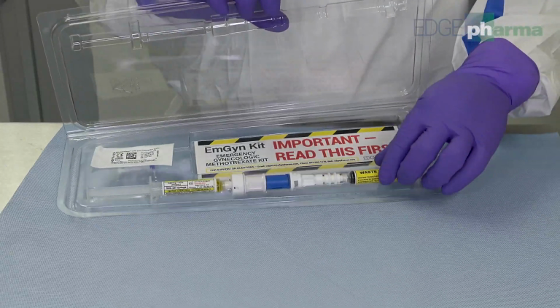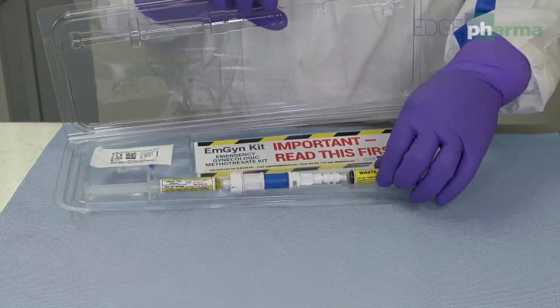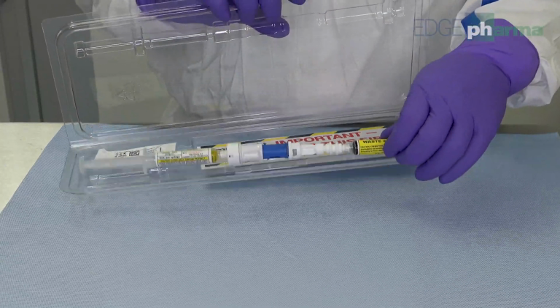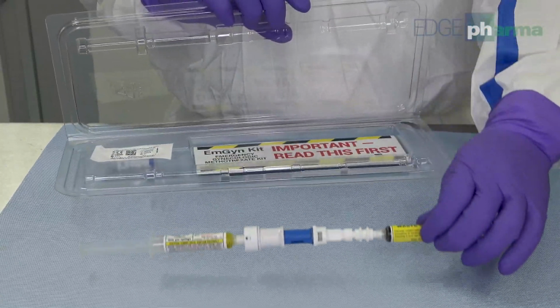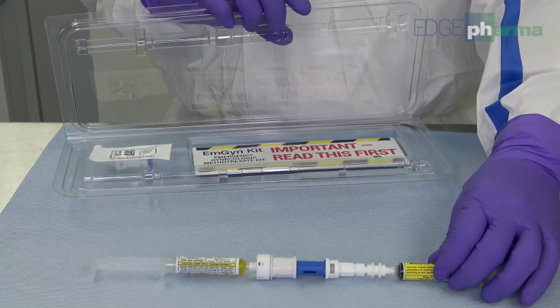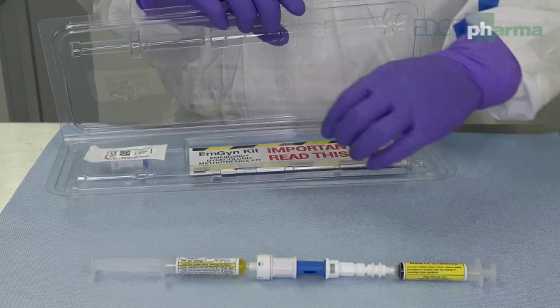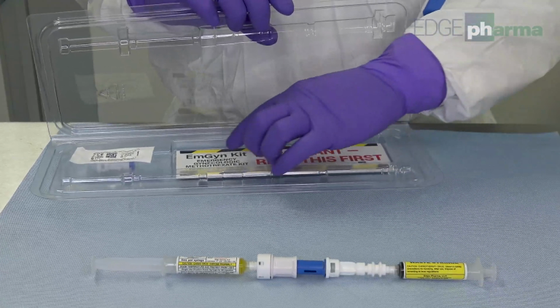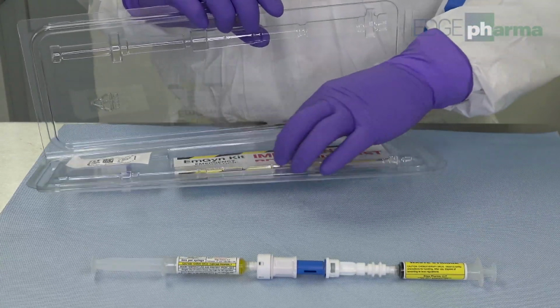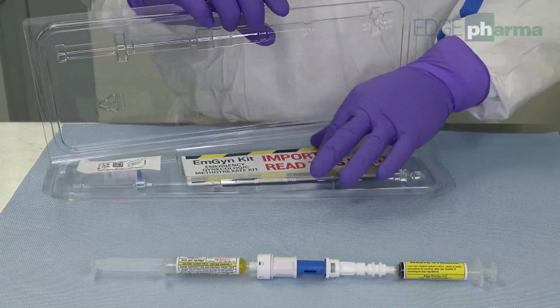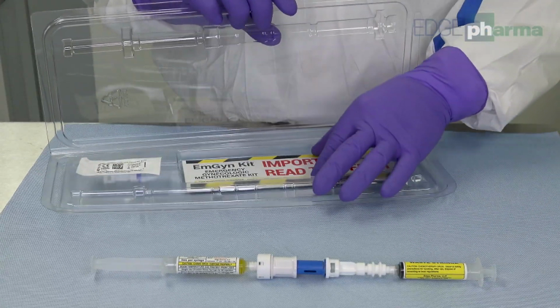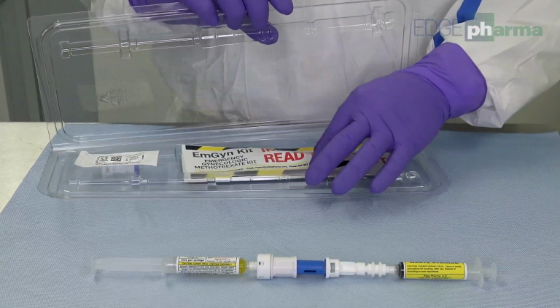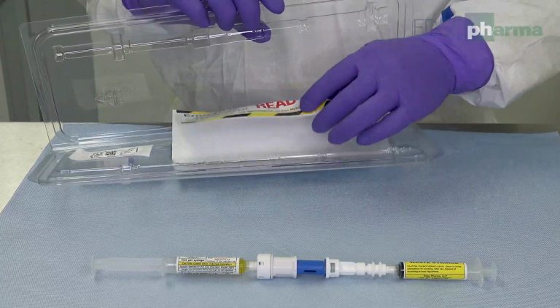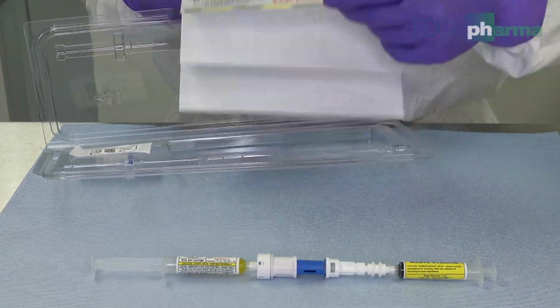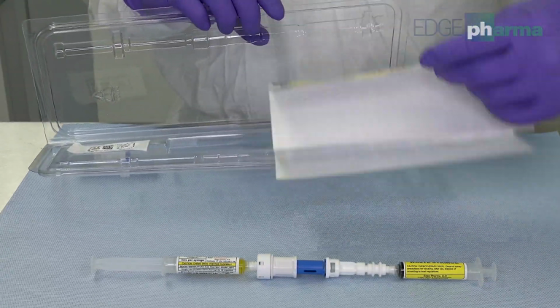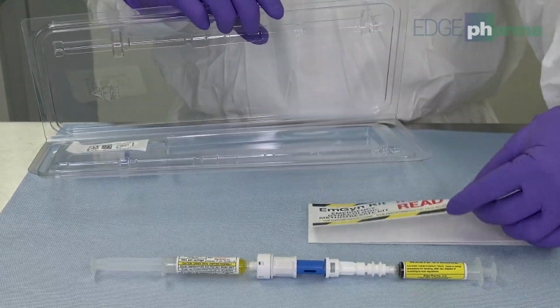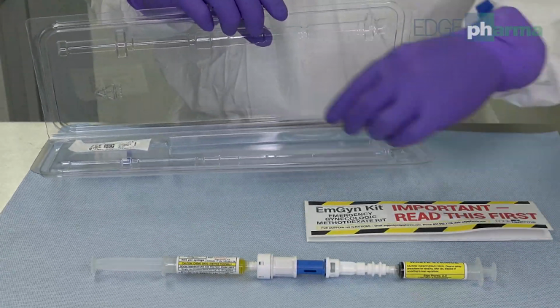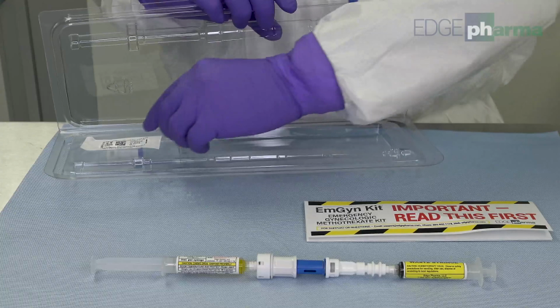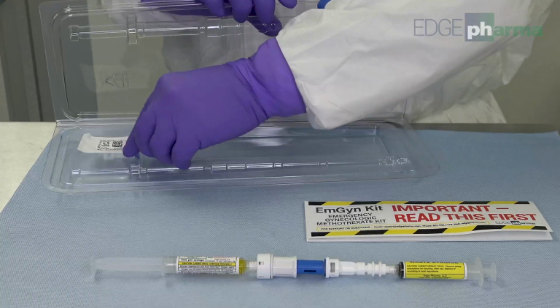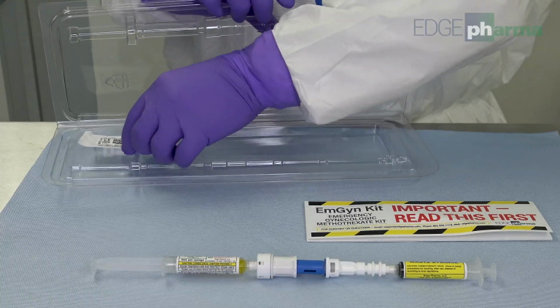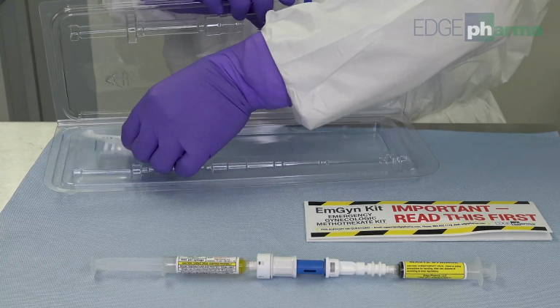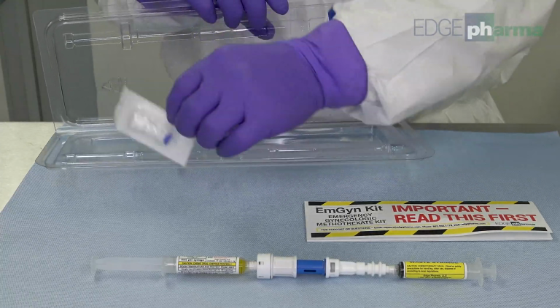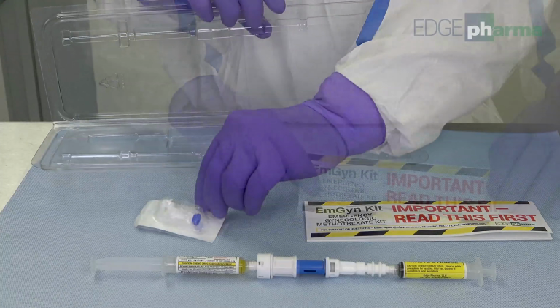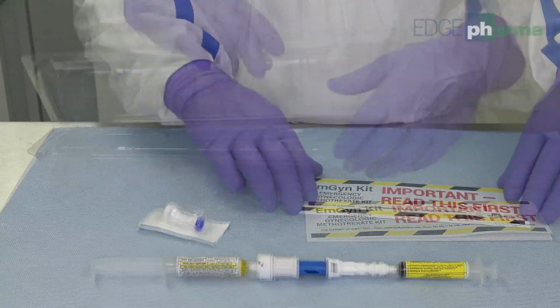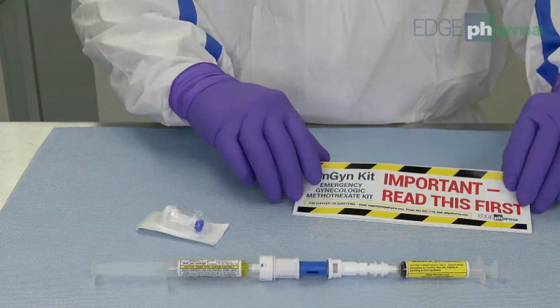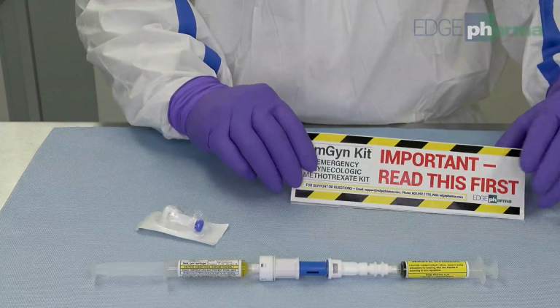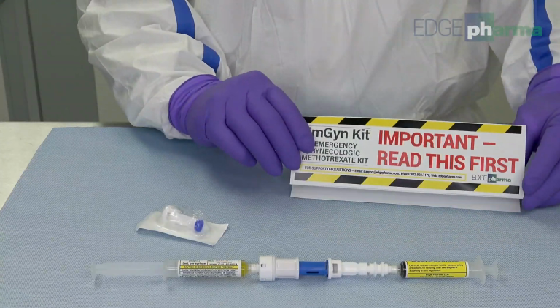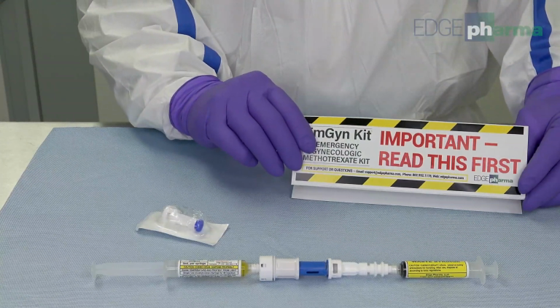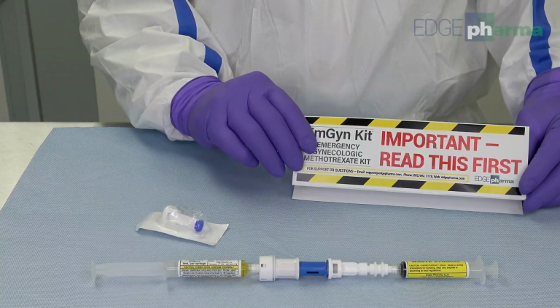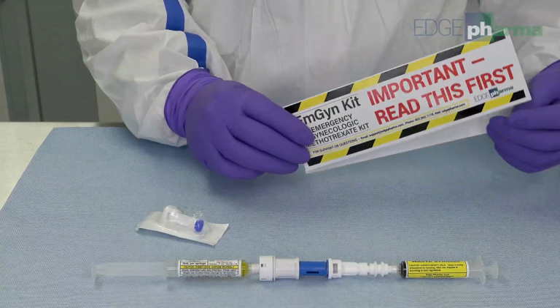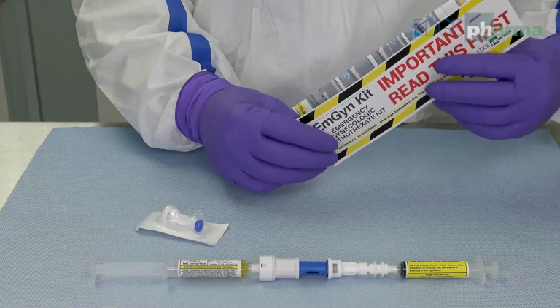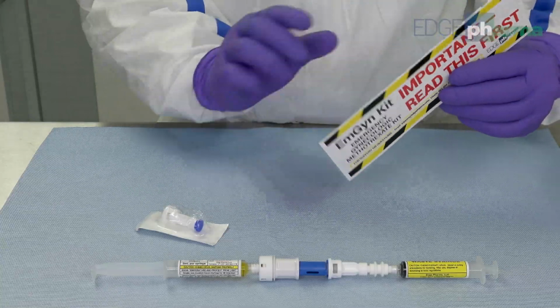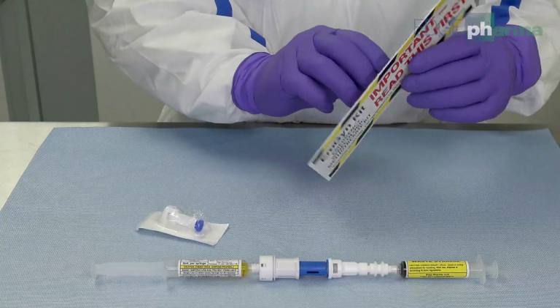Open the MGEN Kit and remove the contents. Please read the included instruction pamphlet.